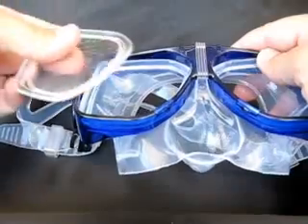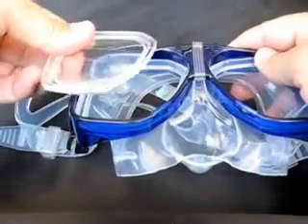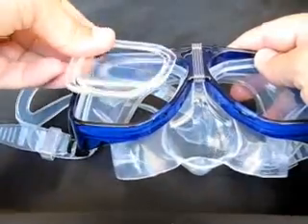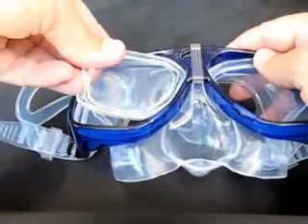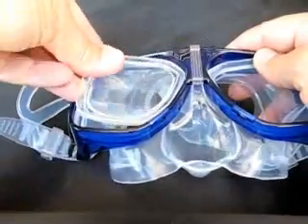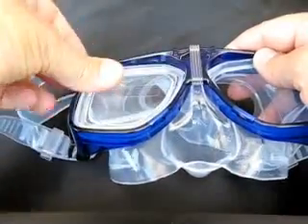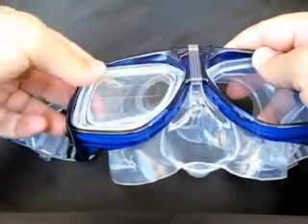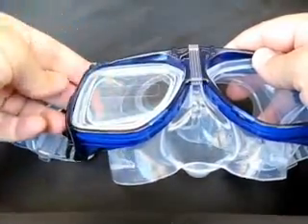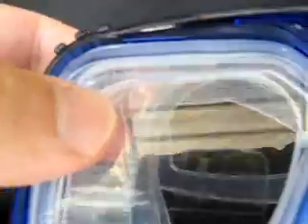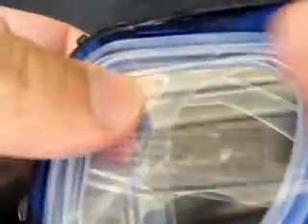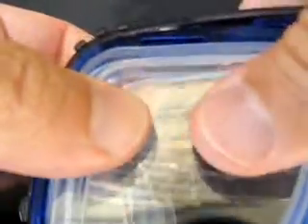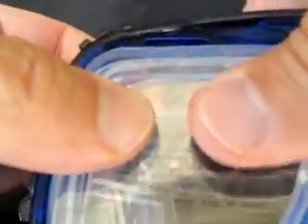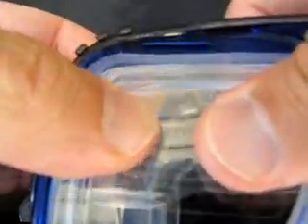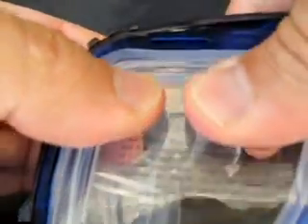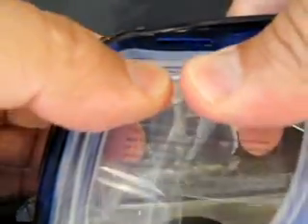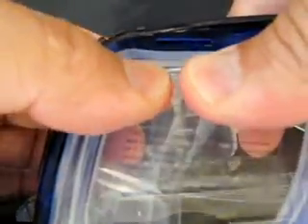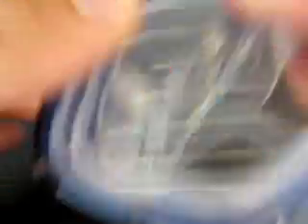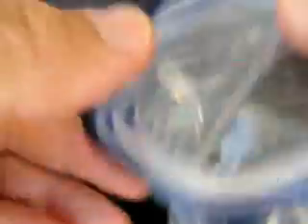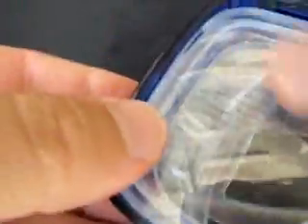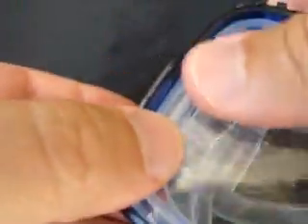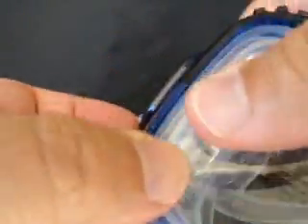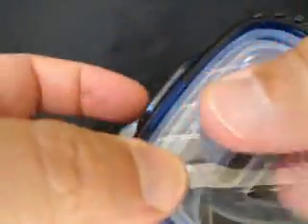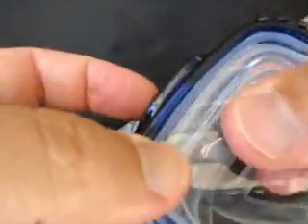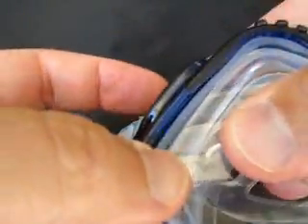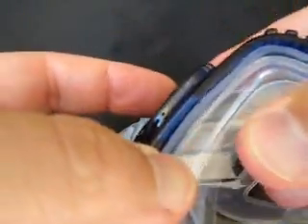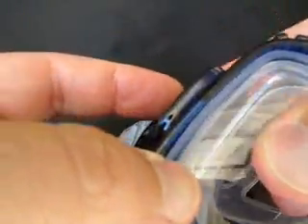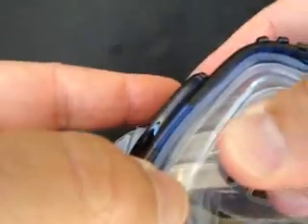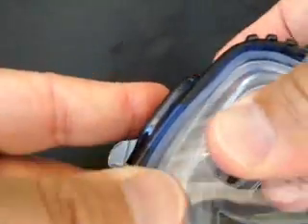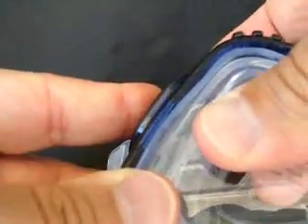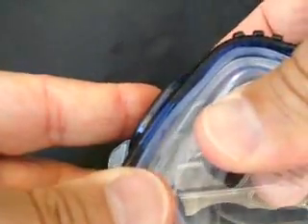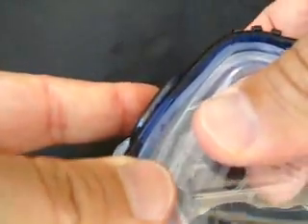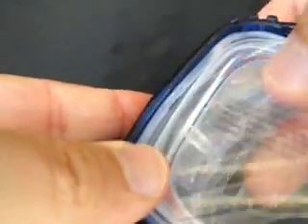When installing a lens, make sure the silicone sidewall does not accidentally get pushed under the lens. The silicone face skirt needs to fit on all sides of each lens.